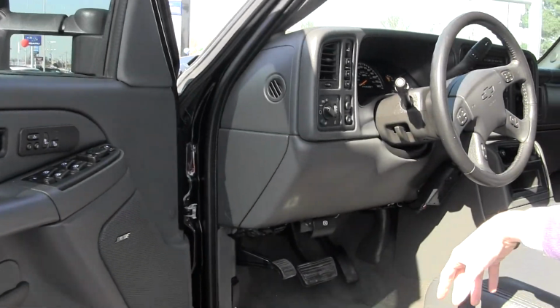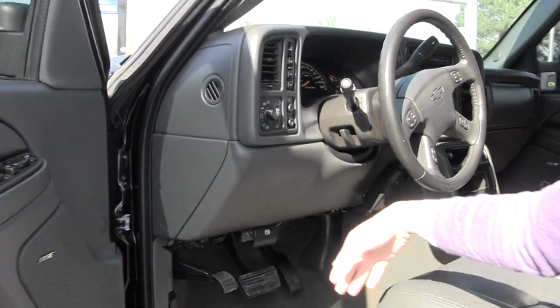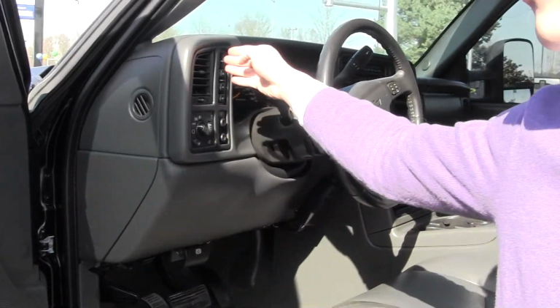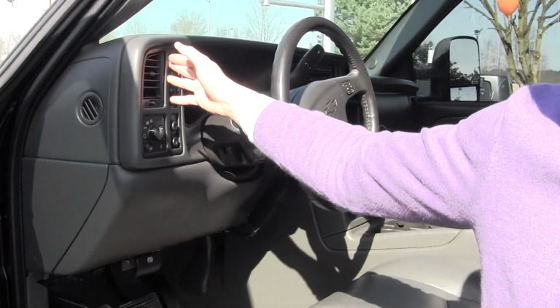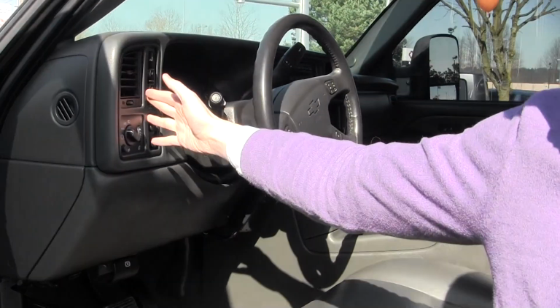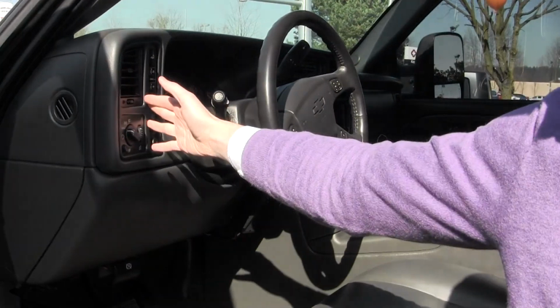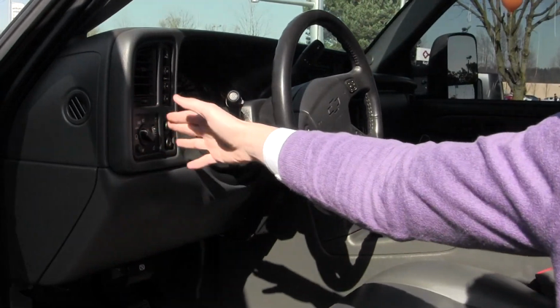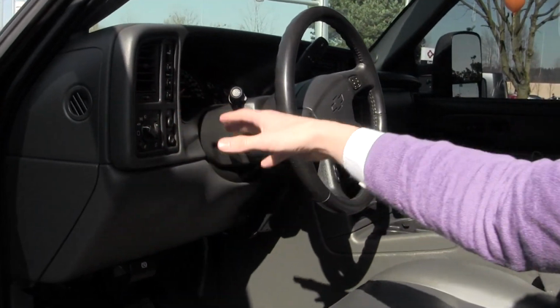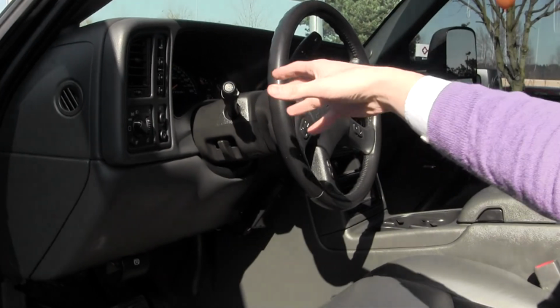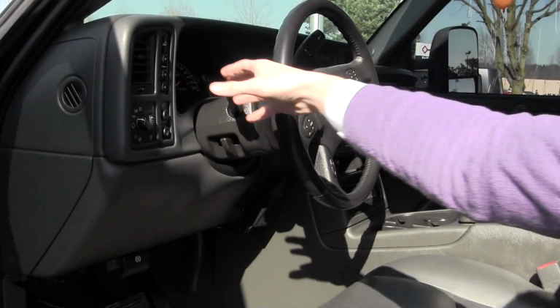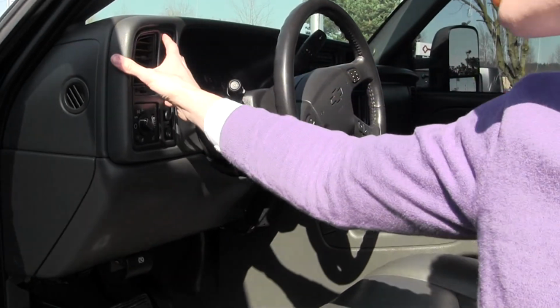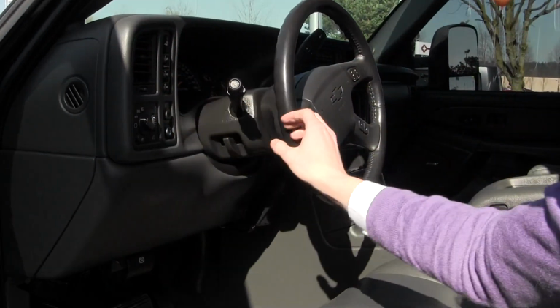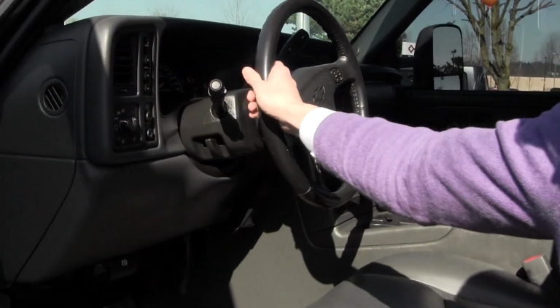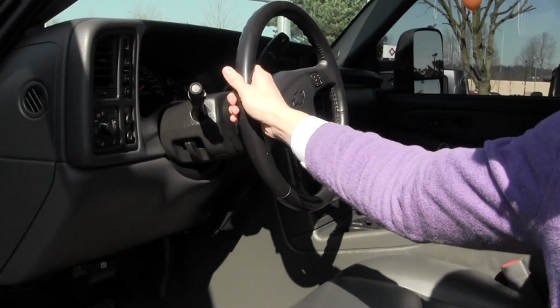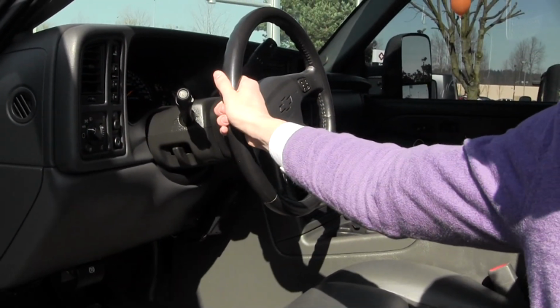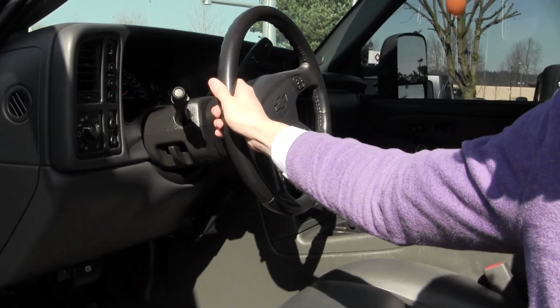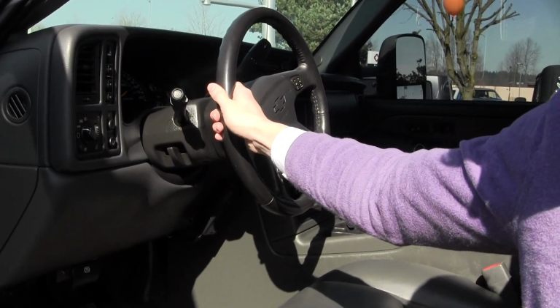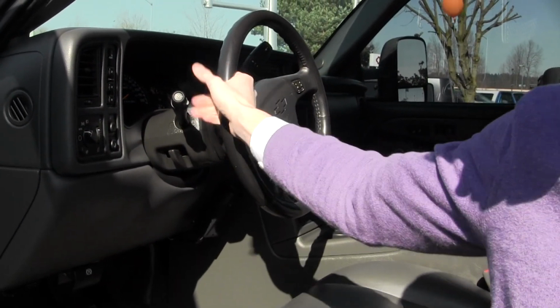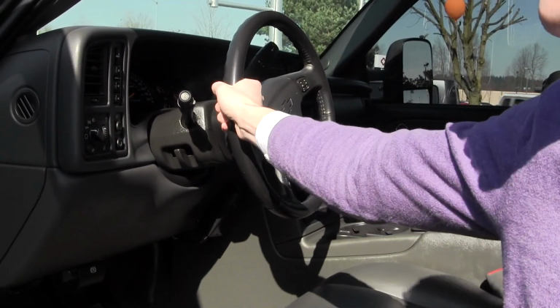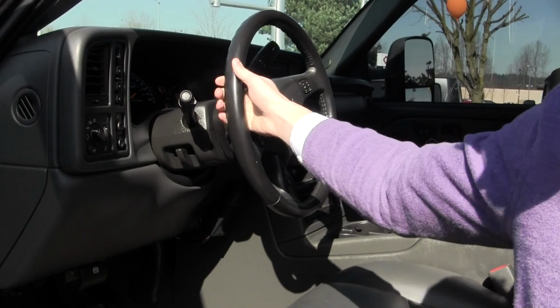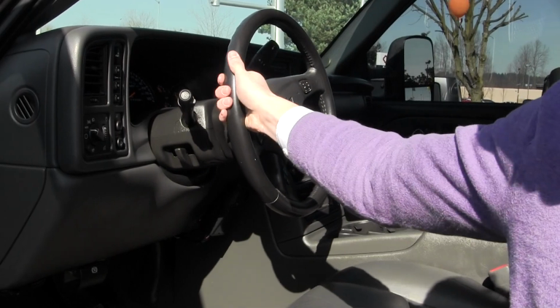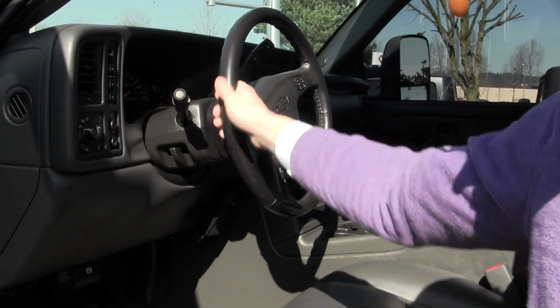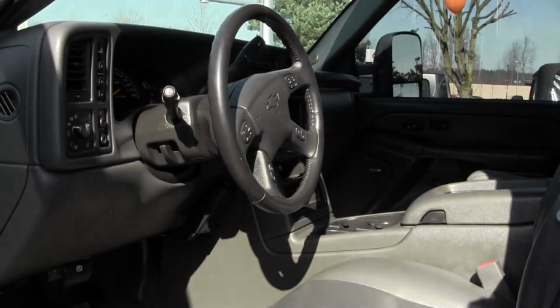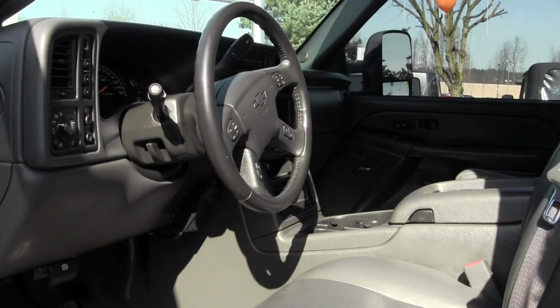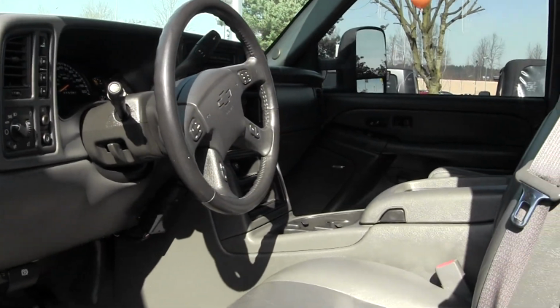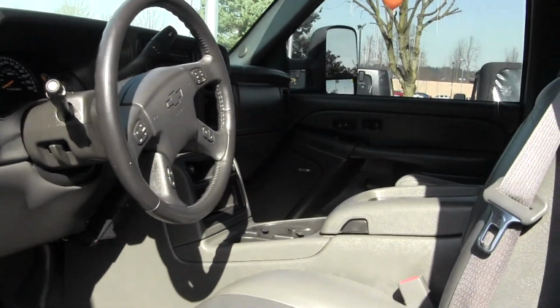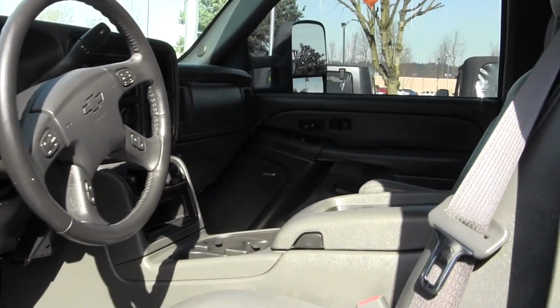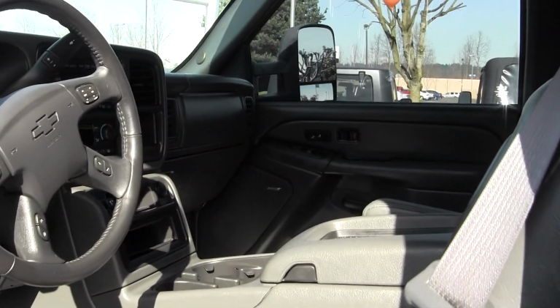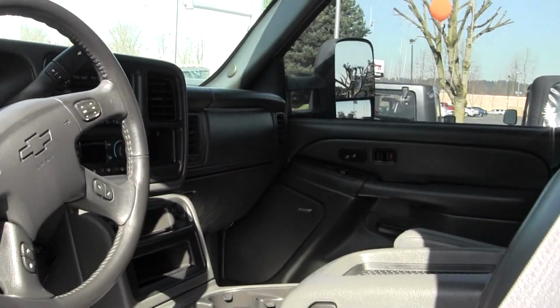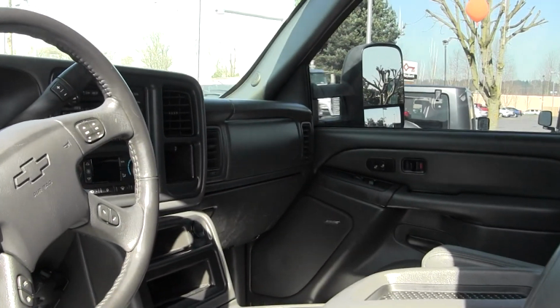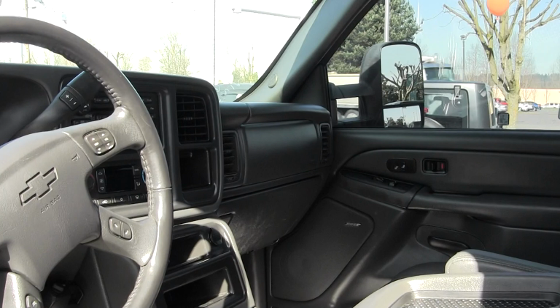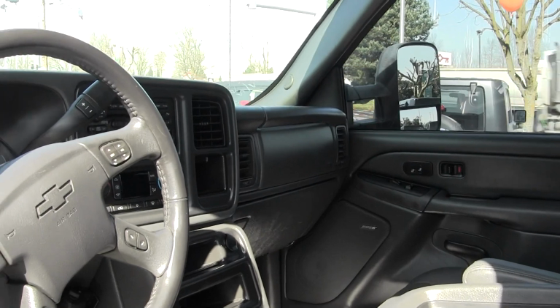You also have your 4x4, your 2 high, 4x4 low combination on the dash, and the integrated Bluetooth and cruise control on the steering wheel for hands-free abilities. CD, dual climate controls.